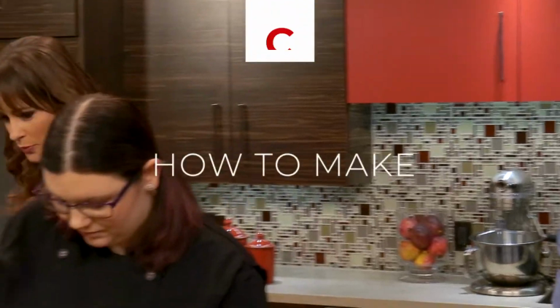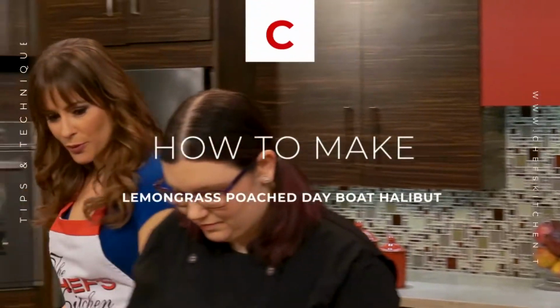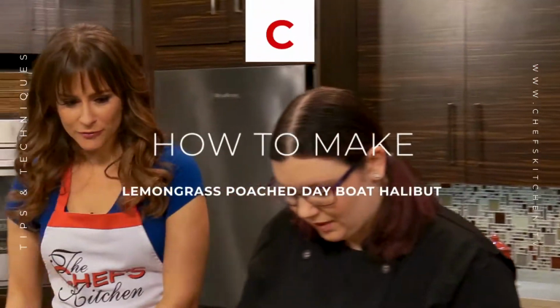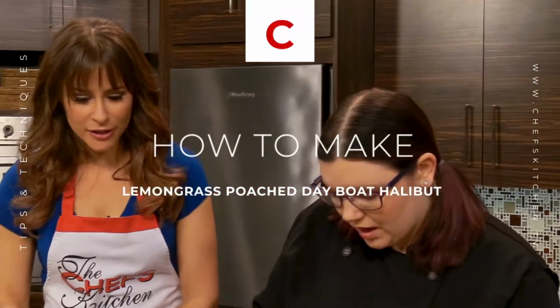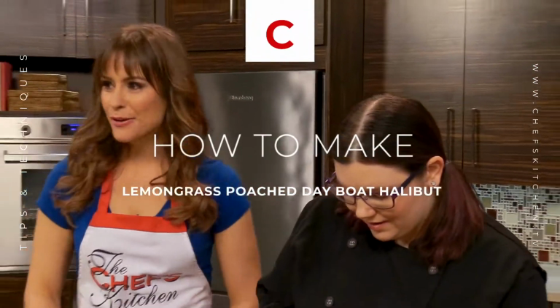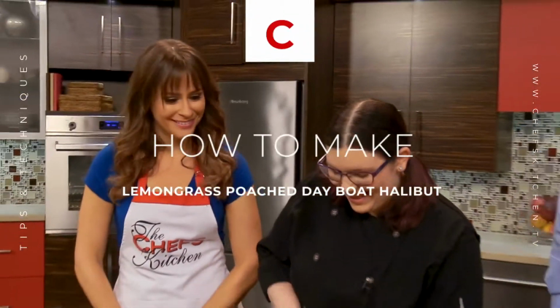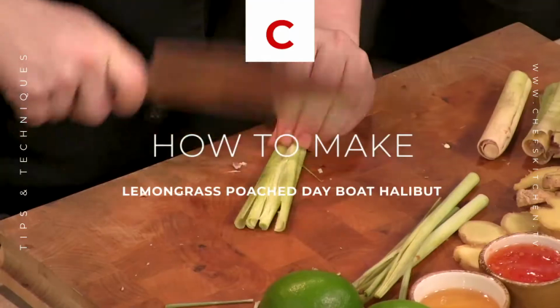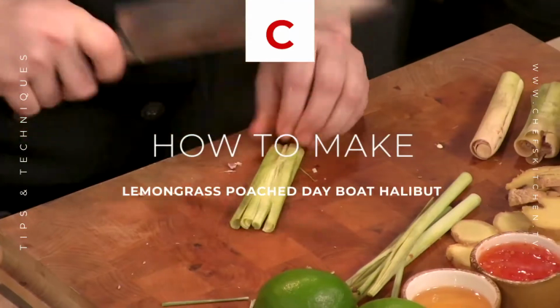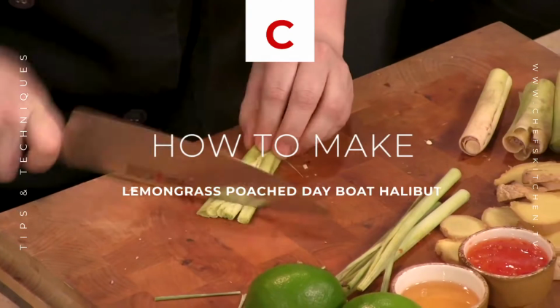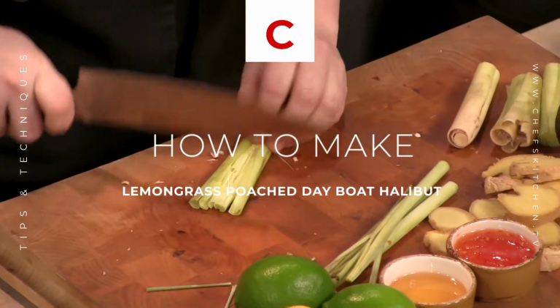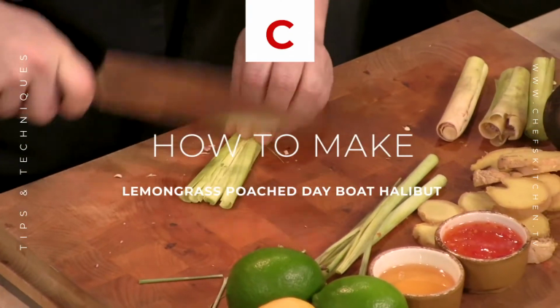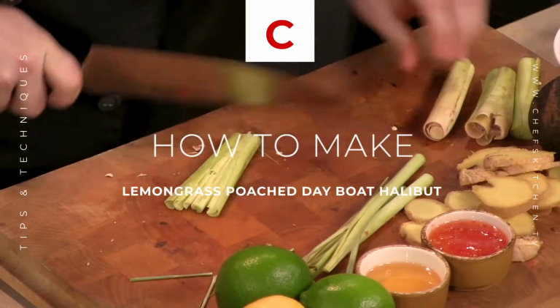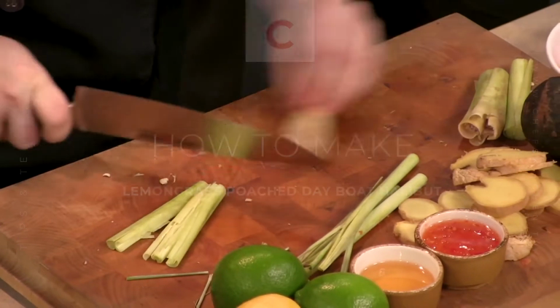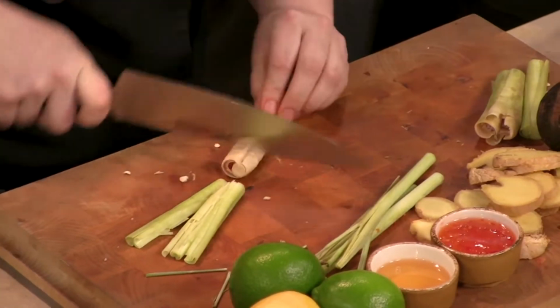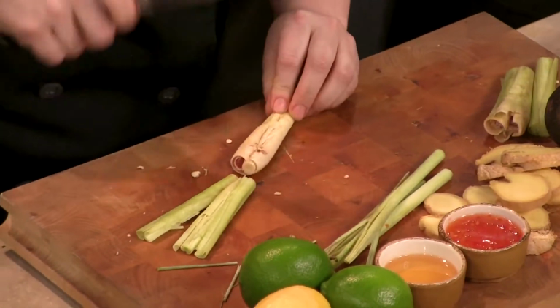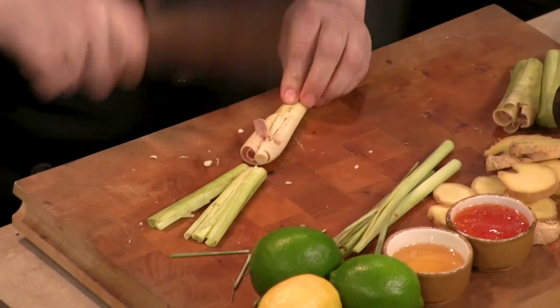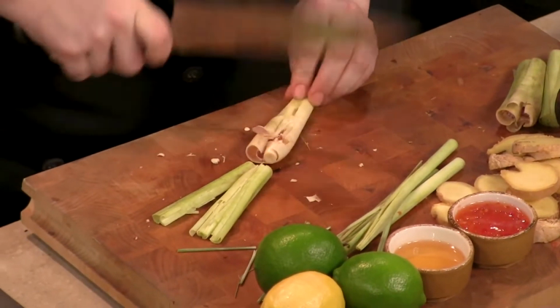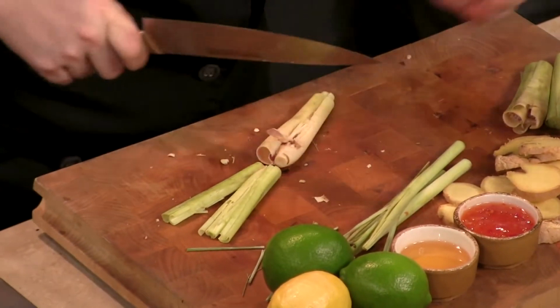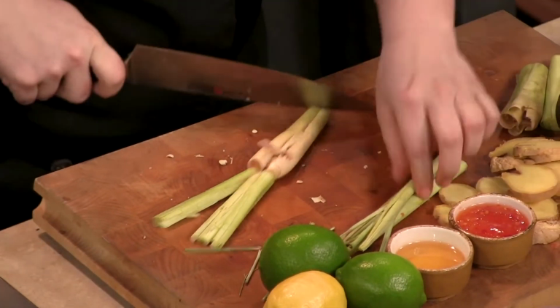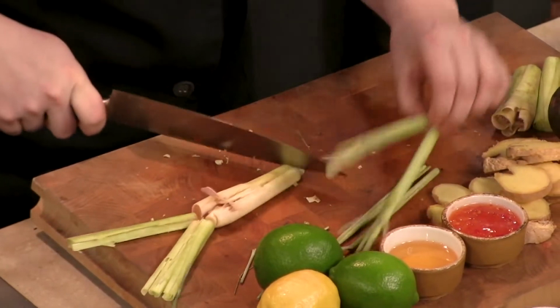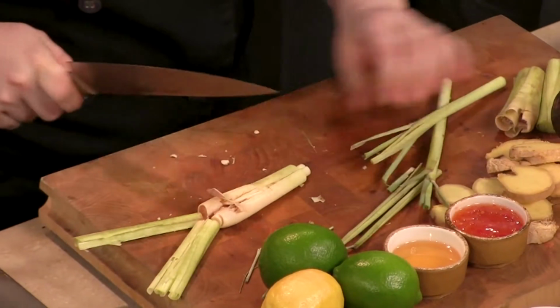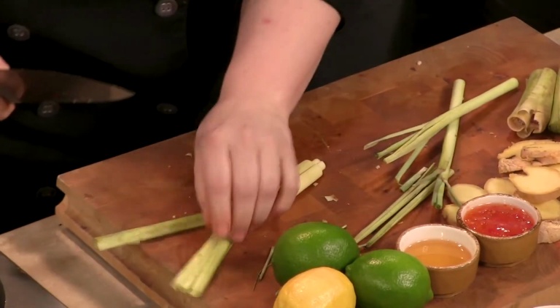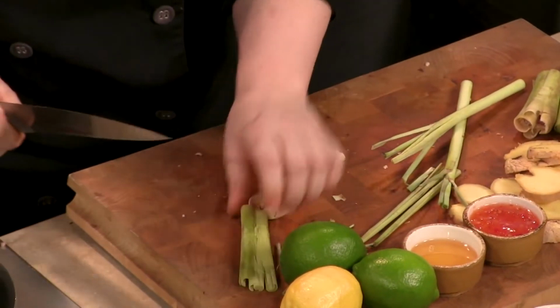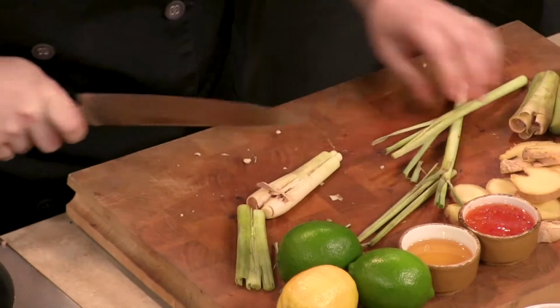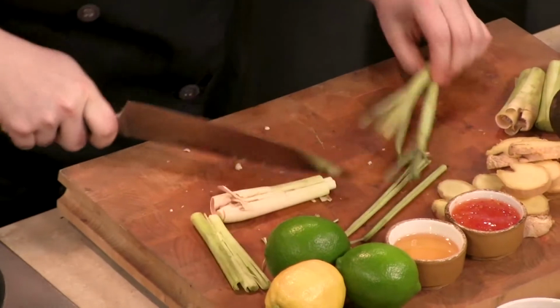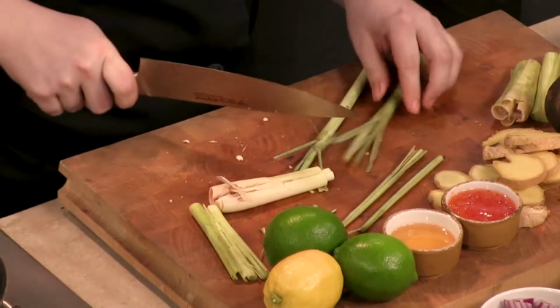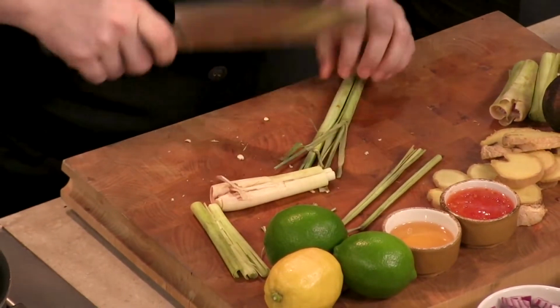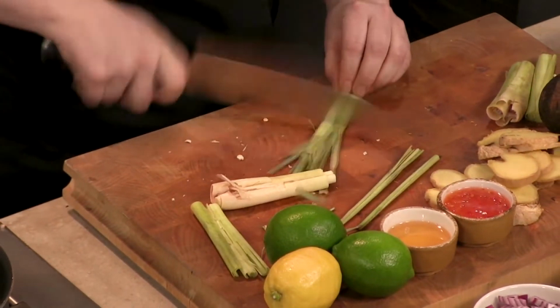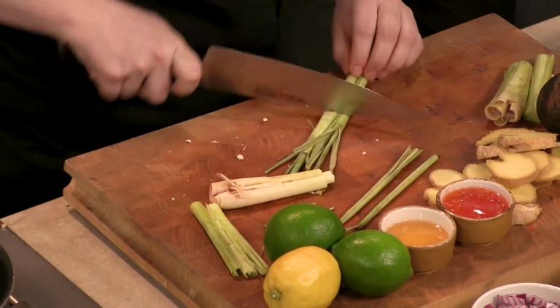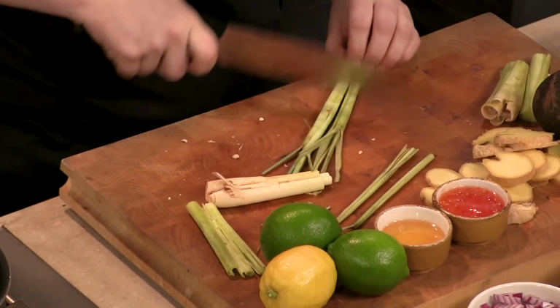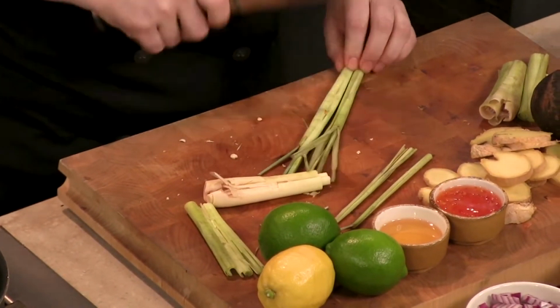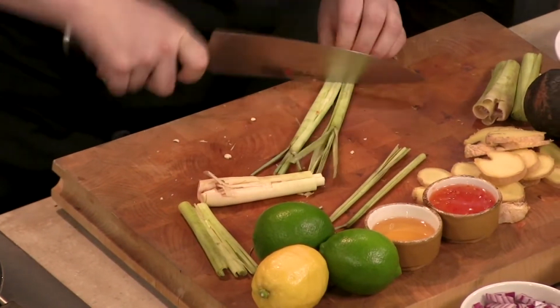So what are you working on over here? I hear a lot of pounding. So lemongrass, sorry if I hit you with lemongrass. You can smell it. Do you smell how fragrant it is? That's what you're trying to do — you're trying to open it up, release the flavors of the plant. It smells so good.